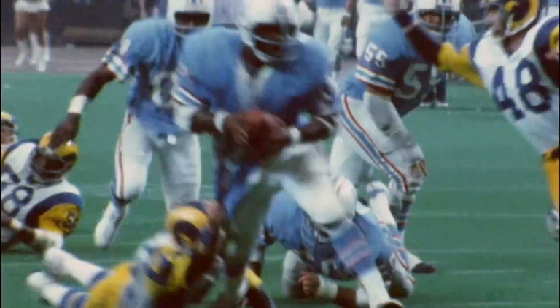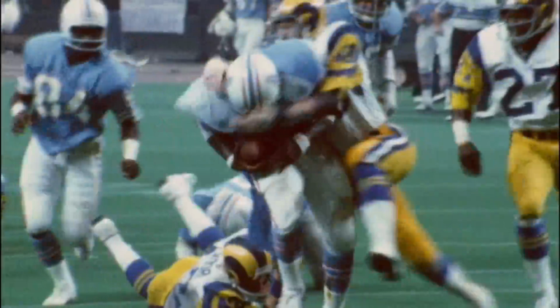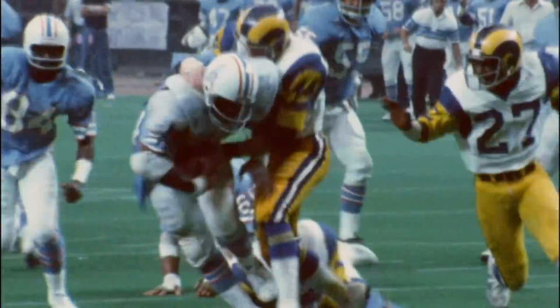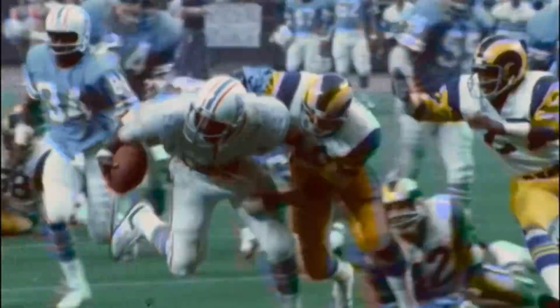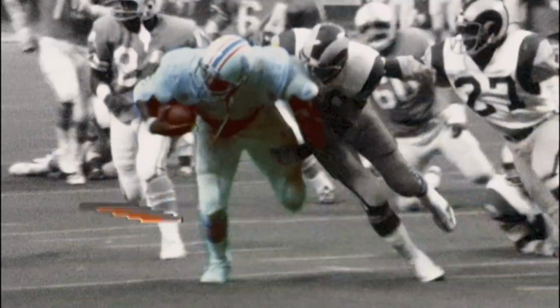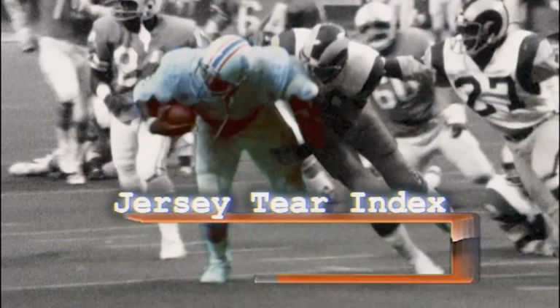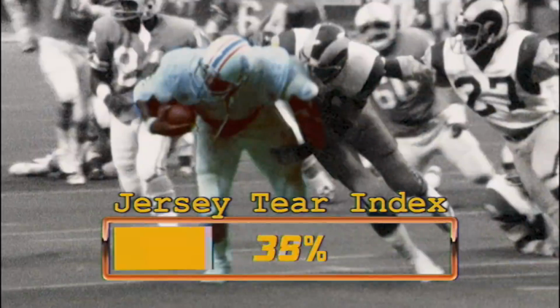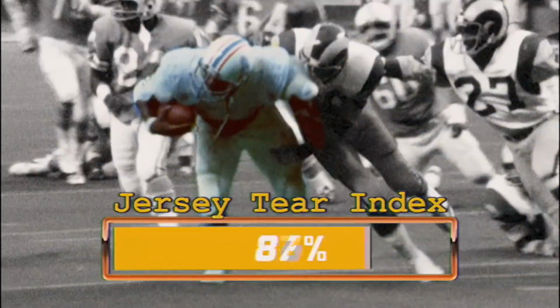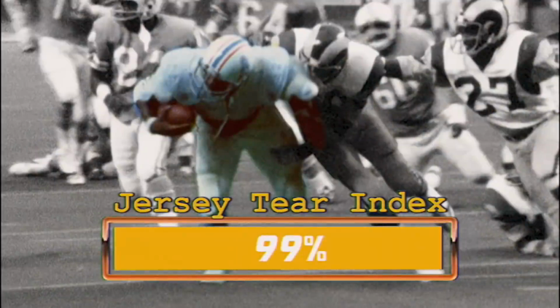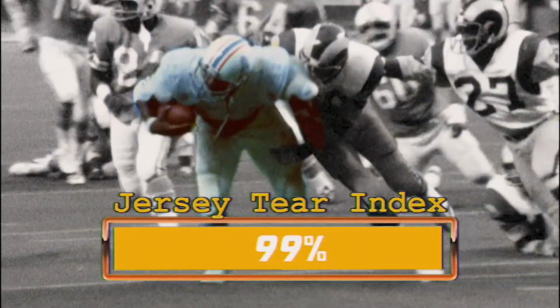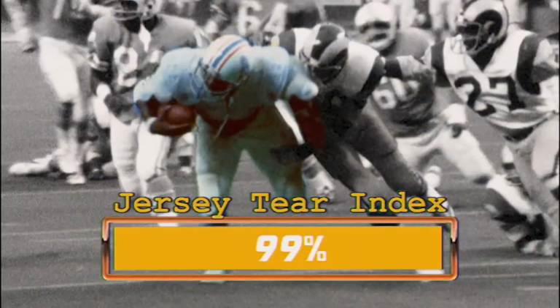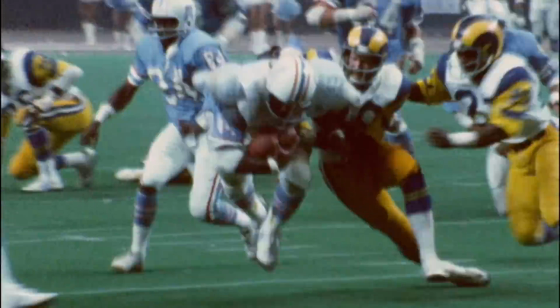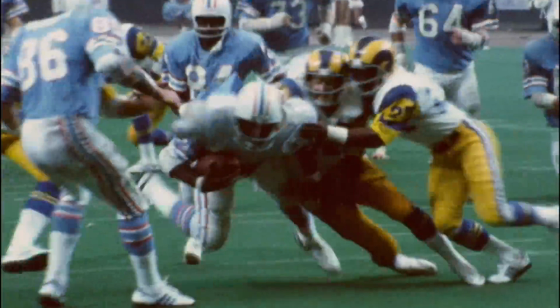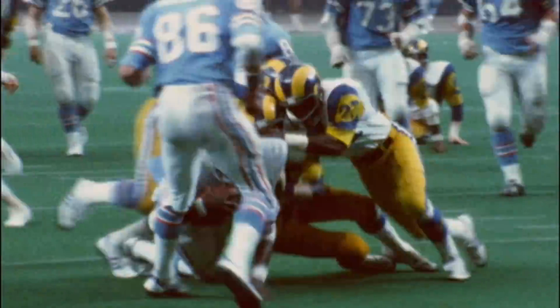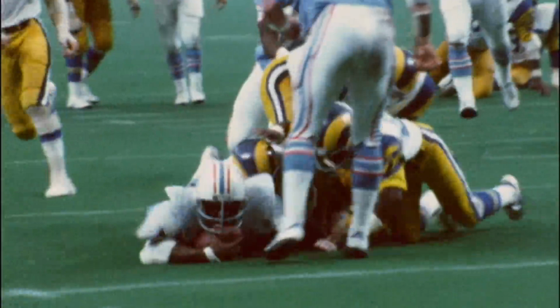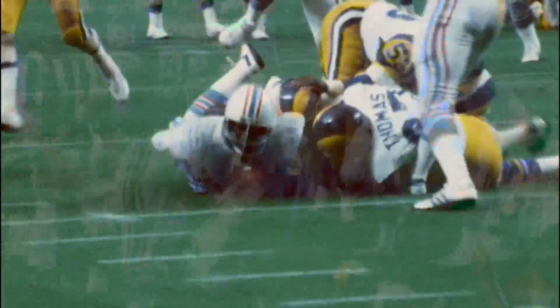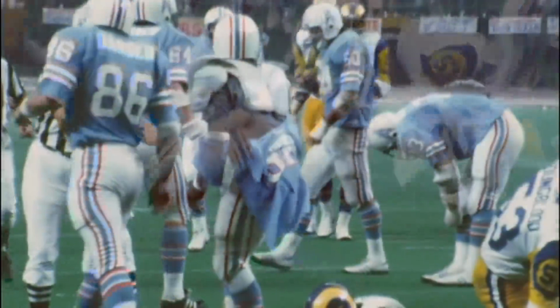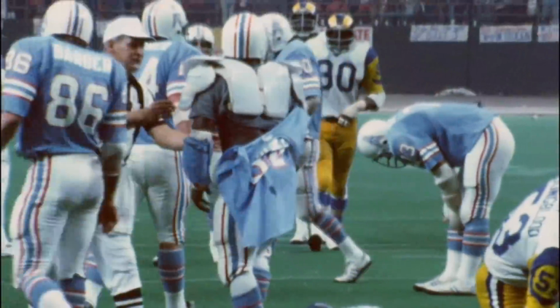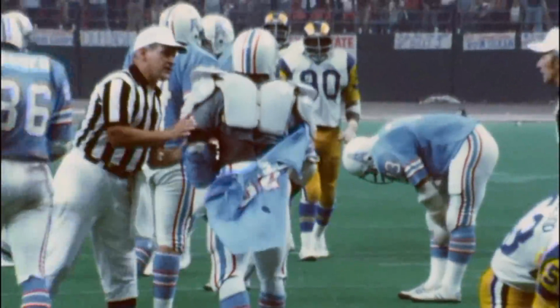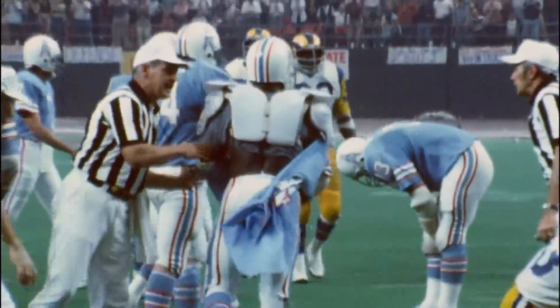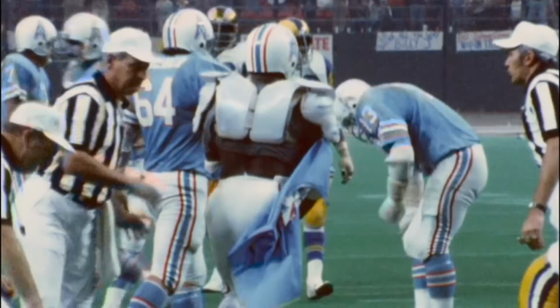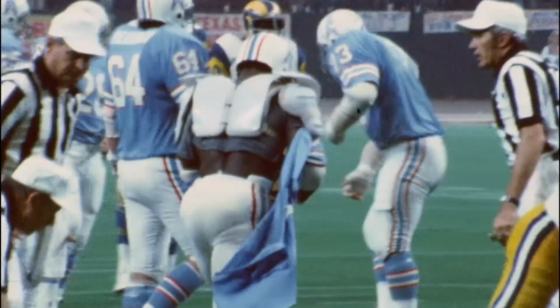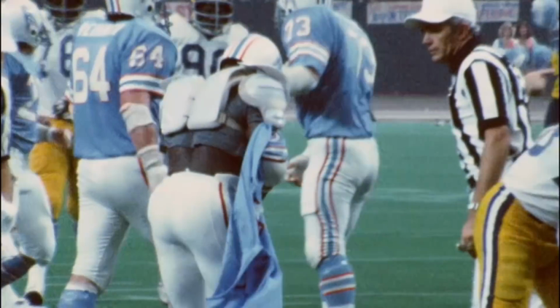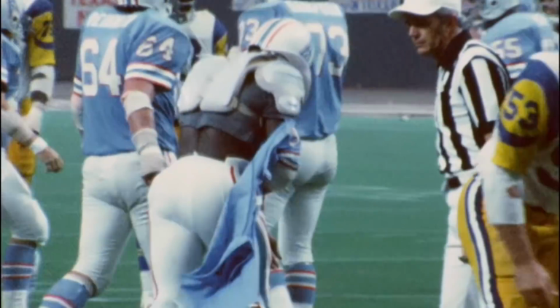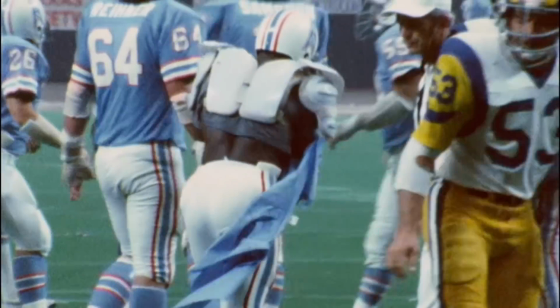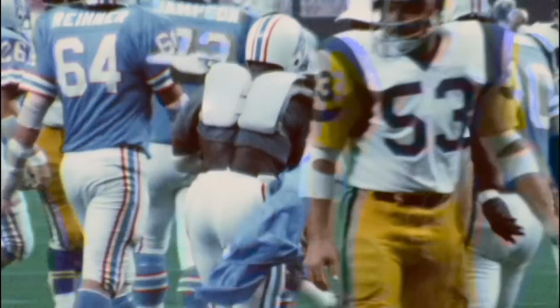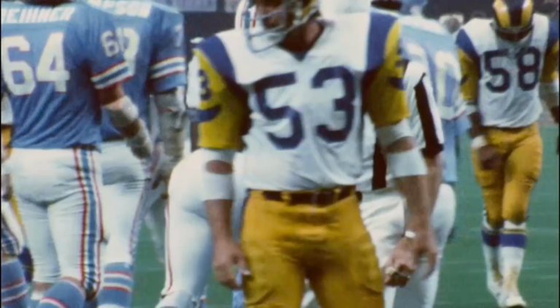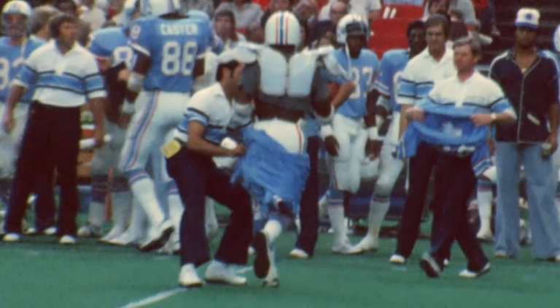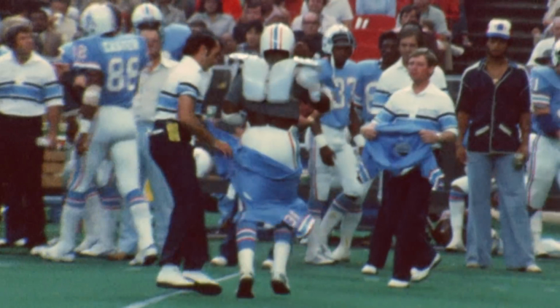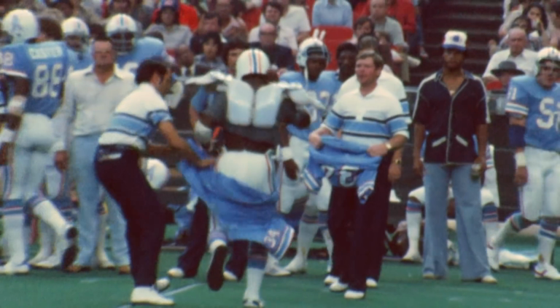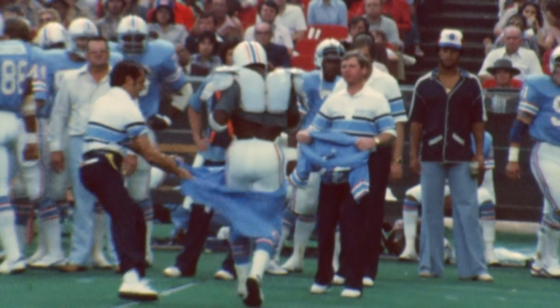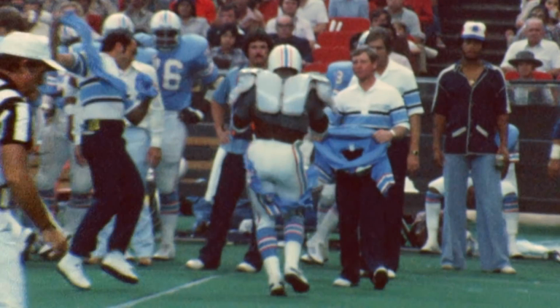Well, there's my guy, Earl Campbell. We have the JTI — that's the Jersey Tear Index. I don't know what it was about the team or the uniform or those tearaway jerseys, but I could watch highlights all day long.